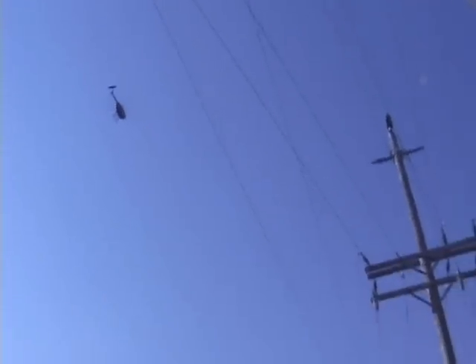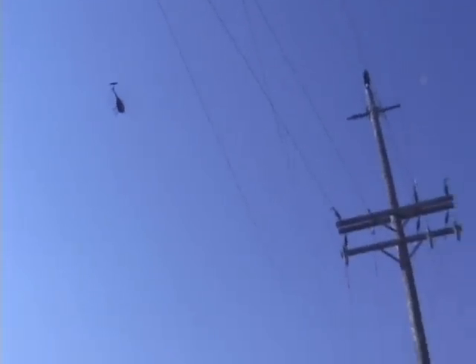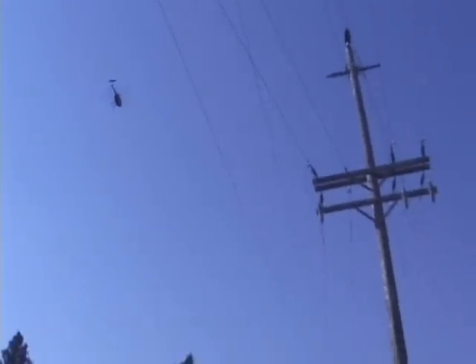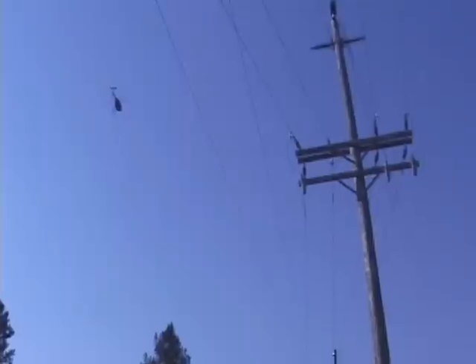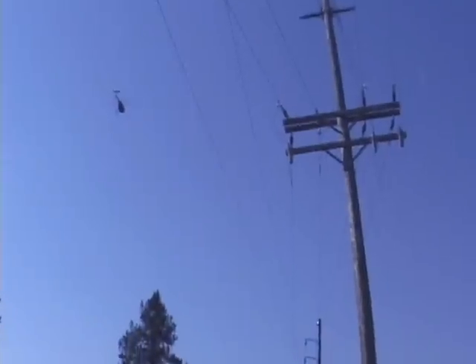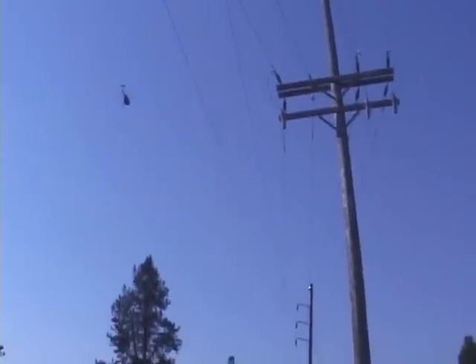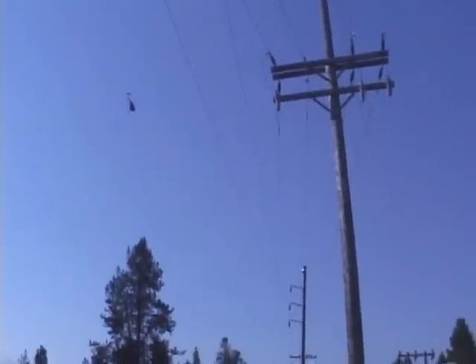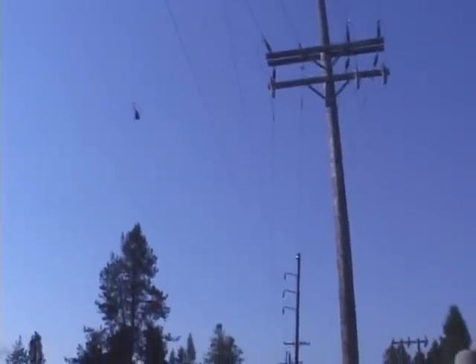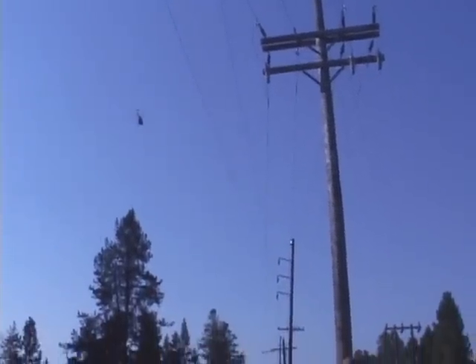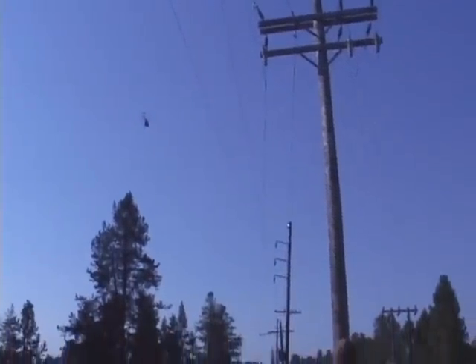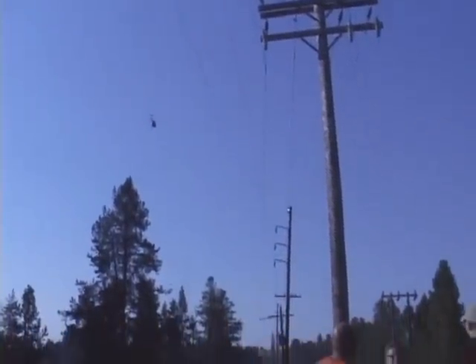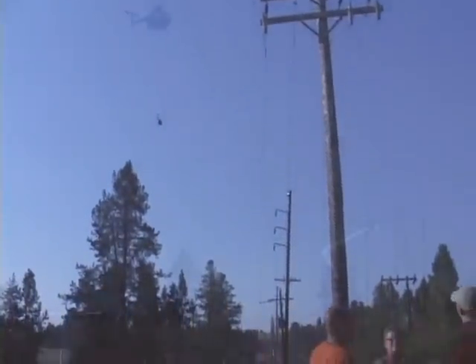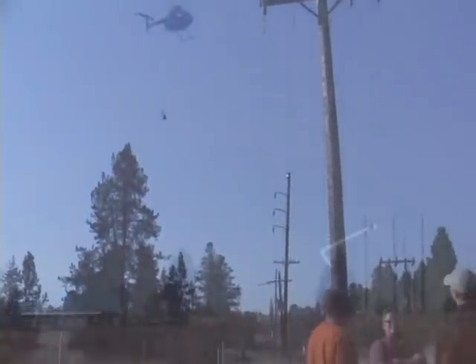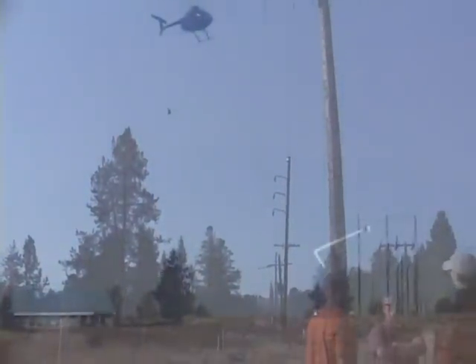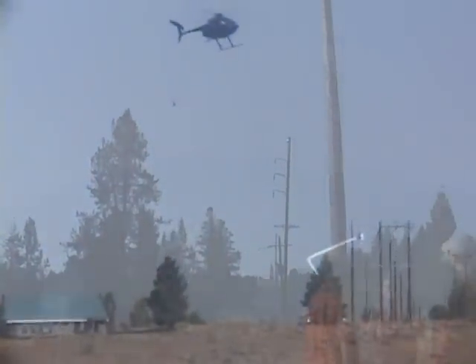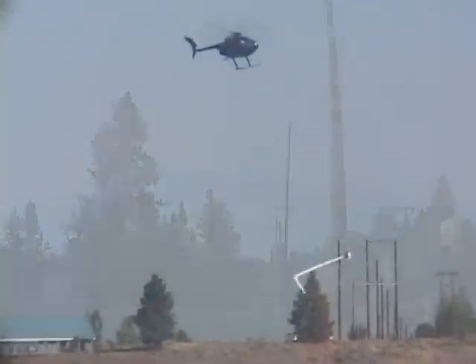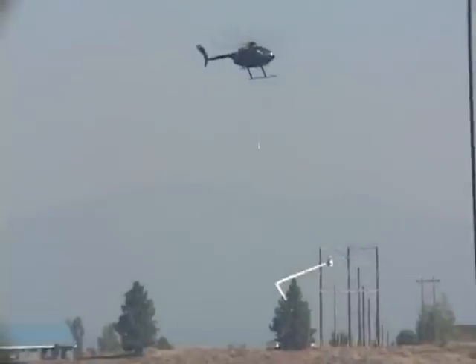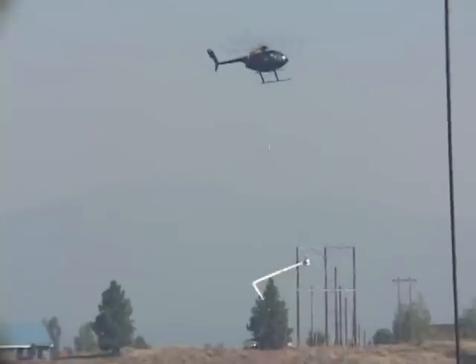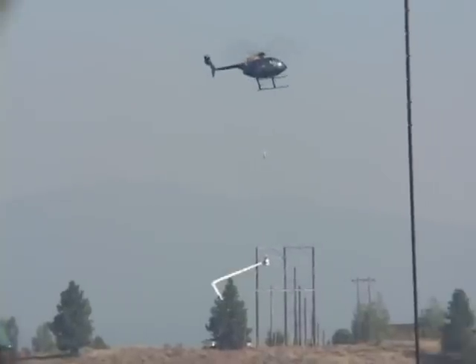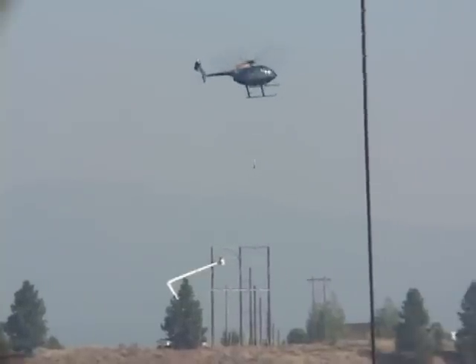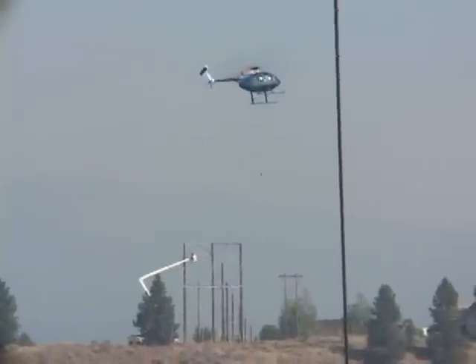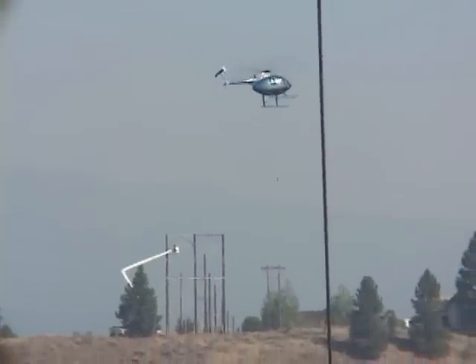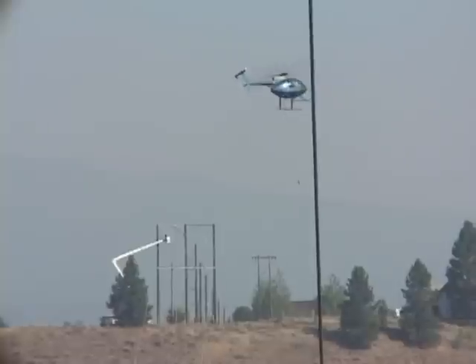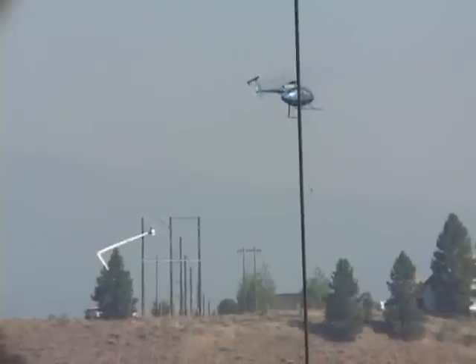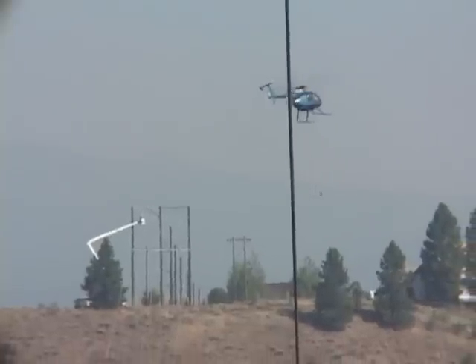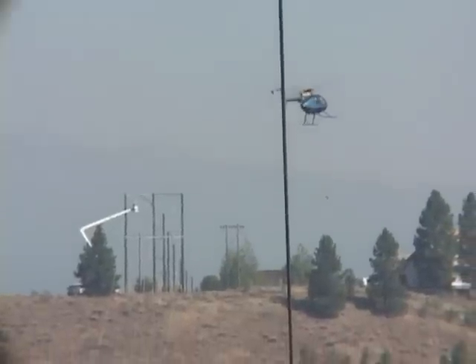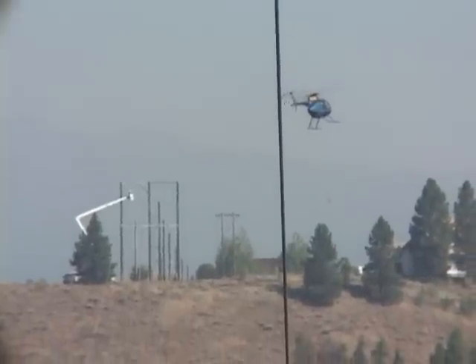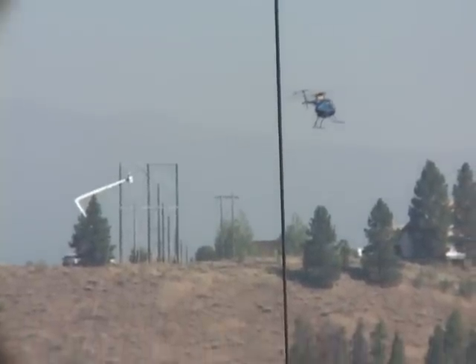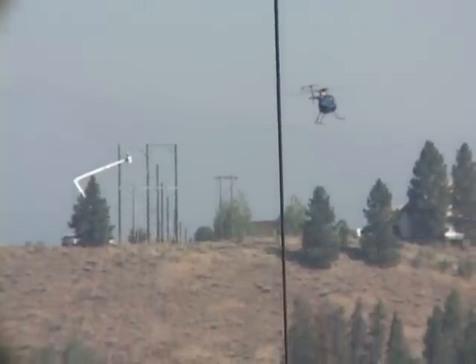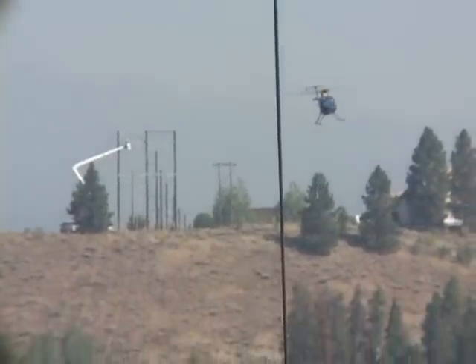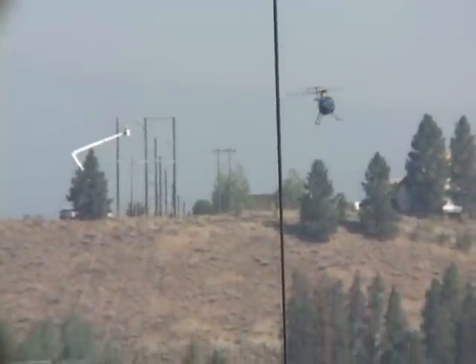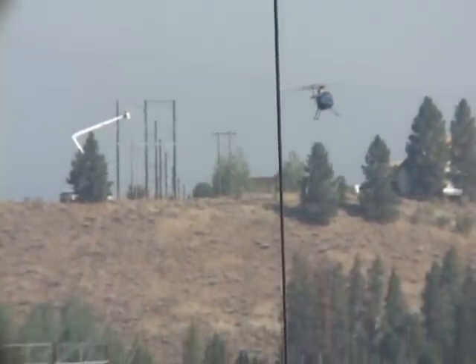Residents in the McCall area are used to airplanes in the smoky sky right now, so seeing a helicopter pulling conductor and fiber wasn't too out of the ordinary. One of the contractors working on the McCall transmission line recently stepped up progress with a helicopter to complete their portion of the project.